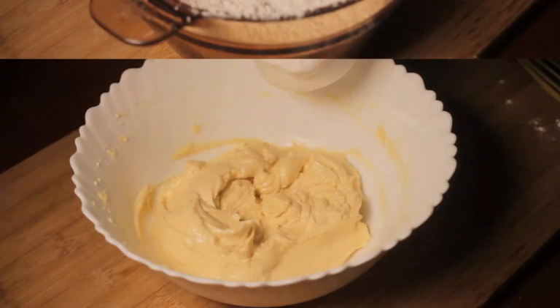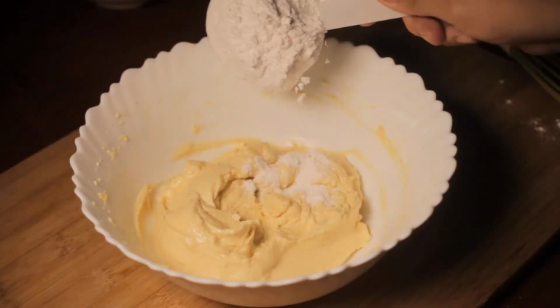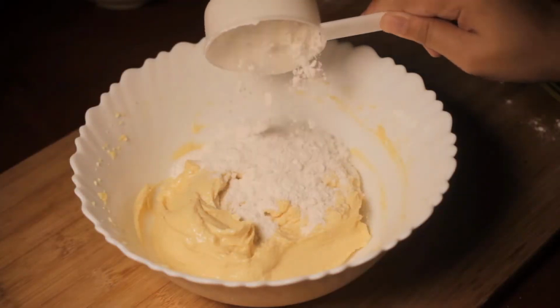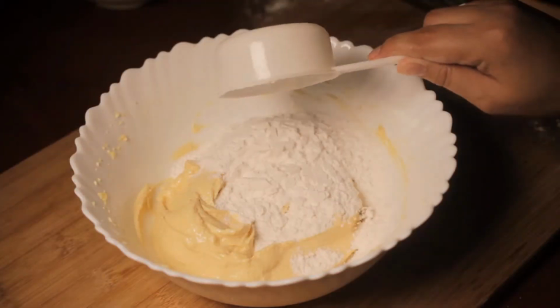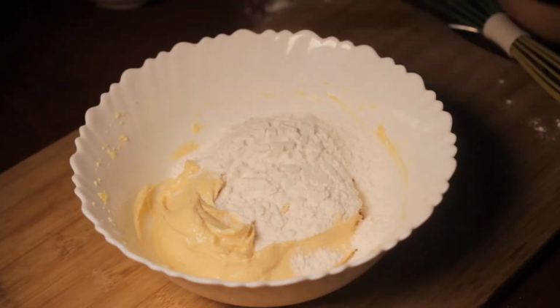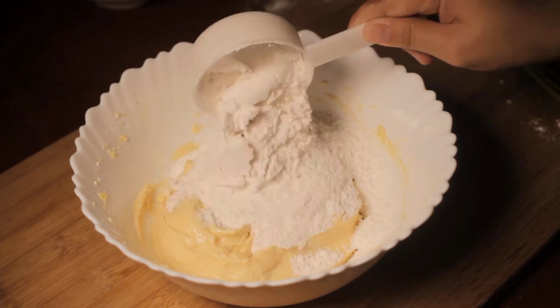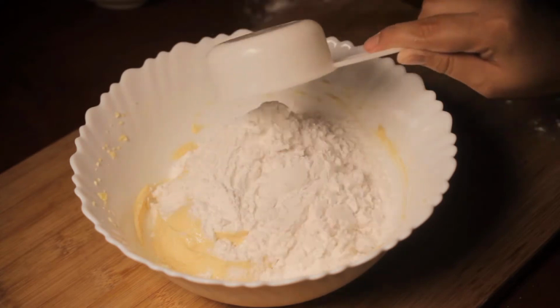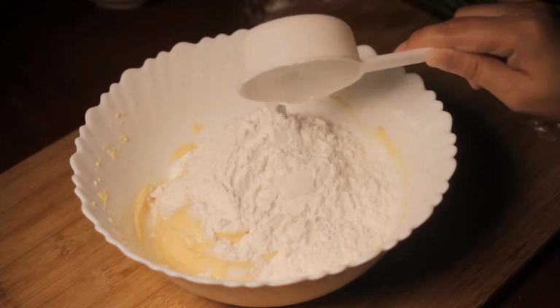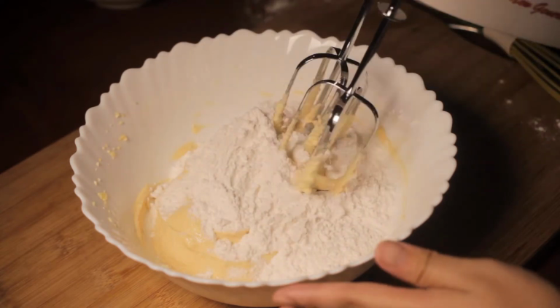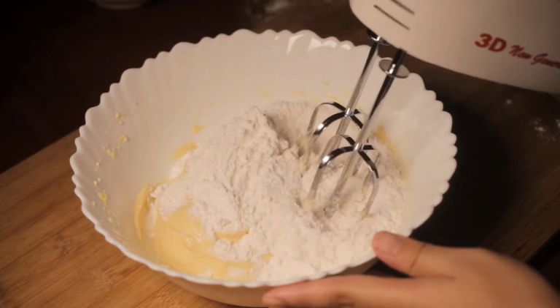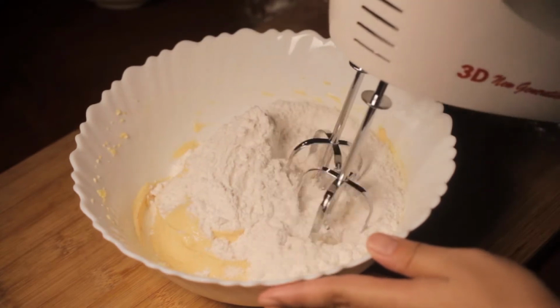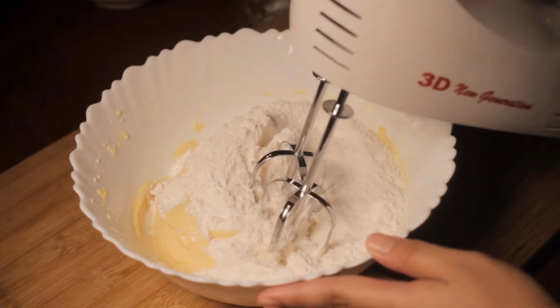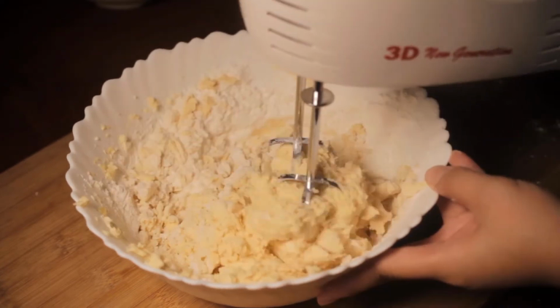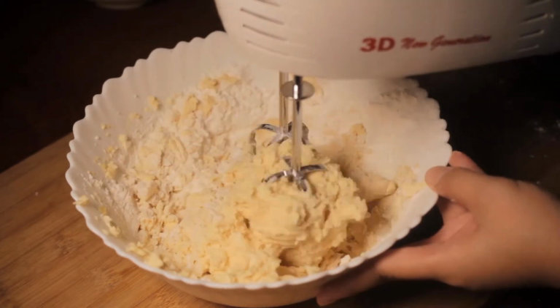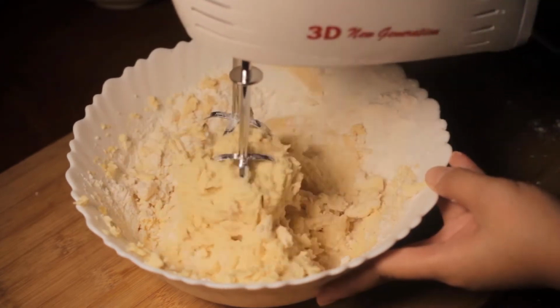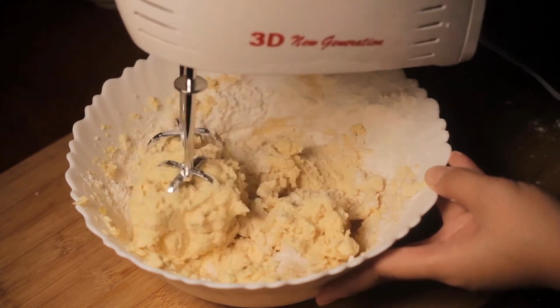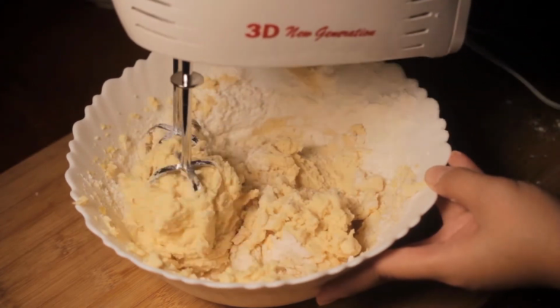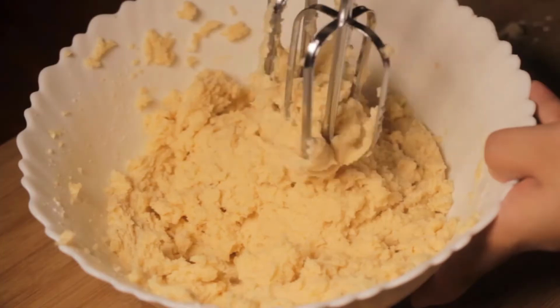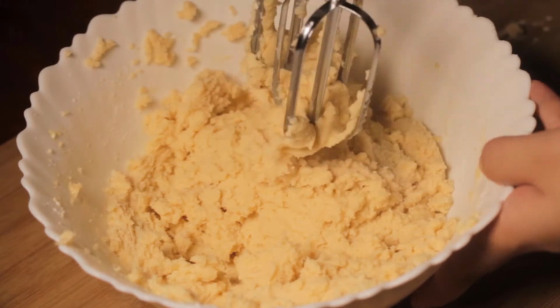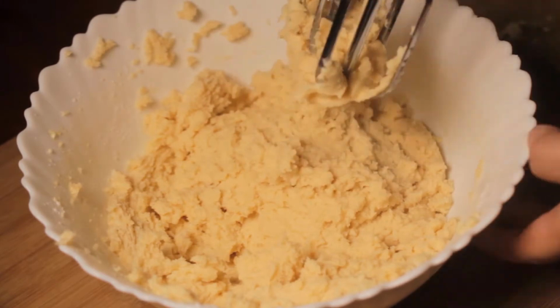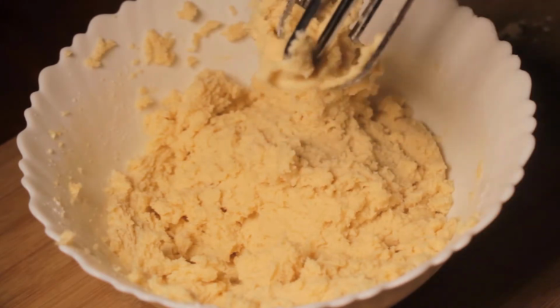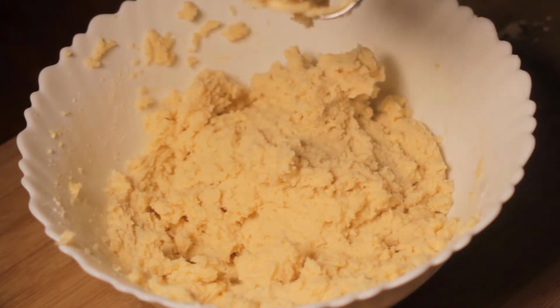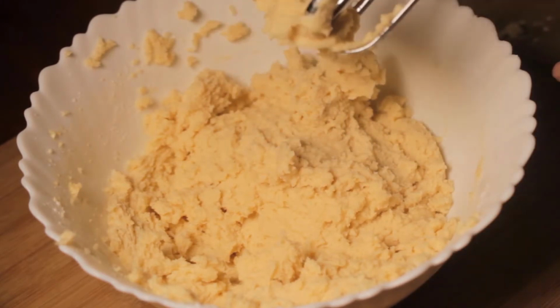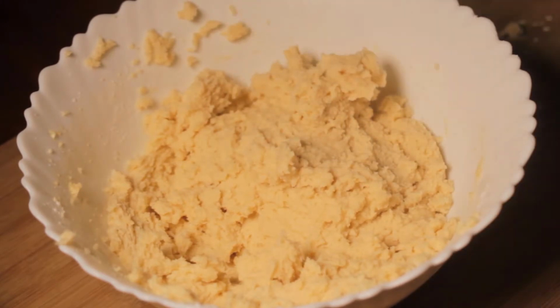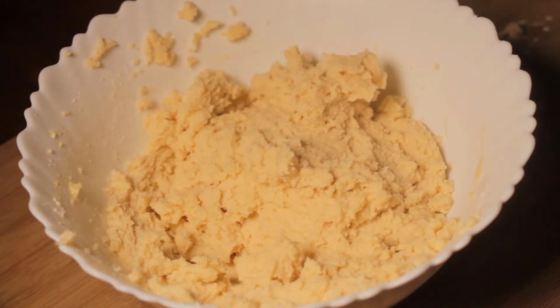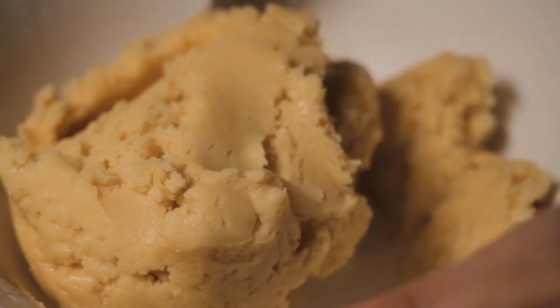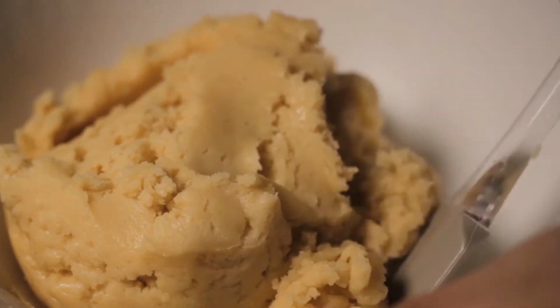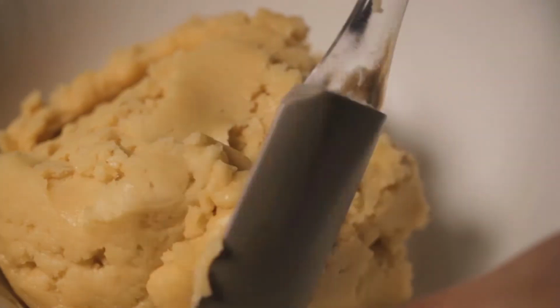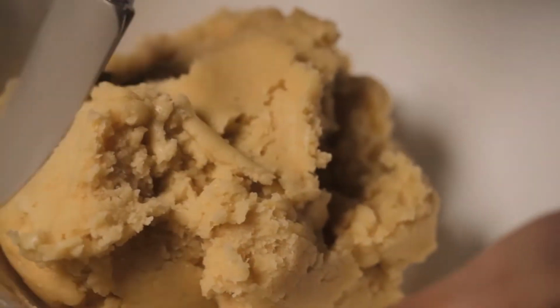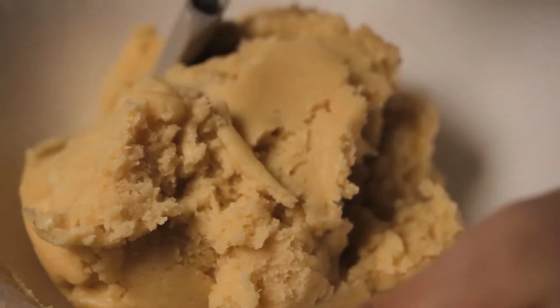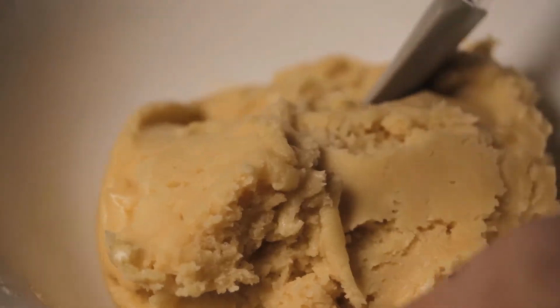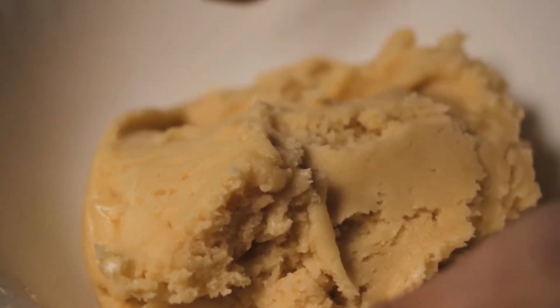Add it gradually to the wet ingredients and beat on low, then adjust to medium until fully combined. If the dough seems too soft, you can add 1 tablespoon of flour or more until it reaches a better consistency for rolling.